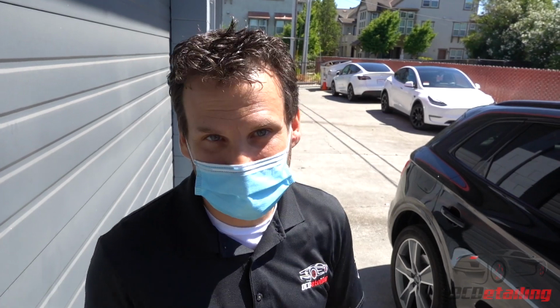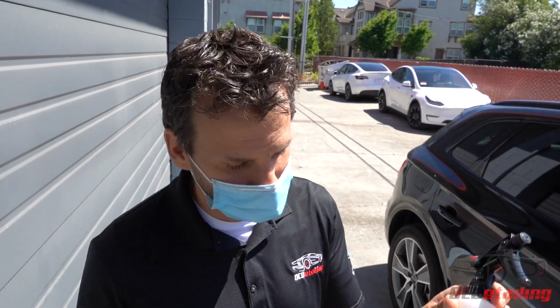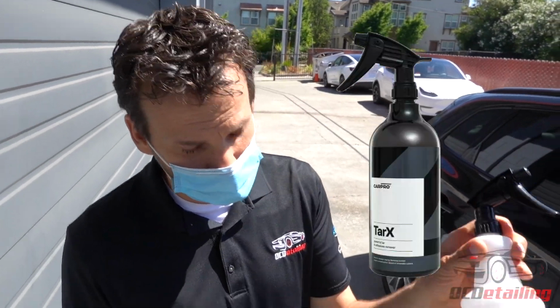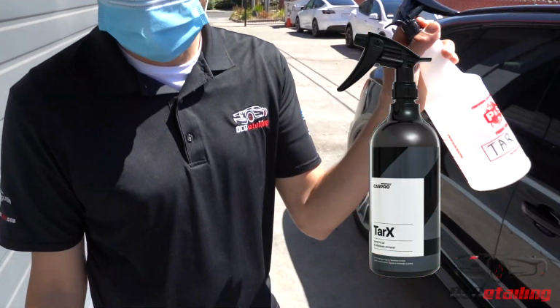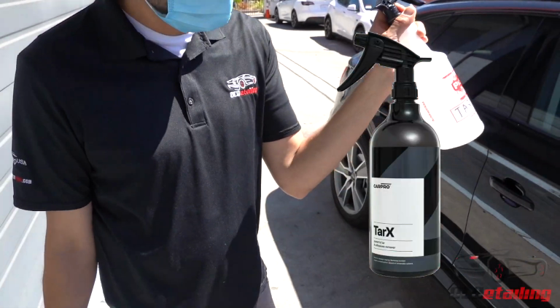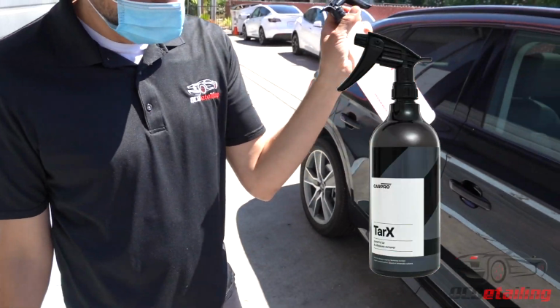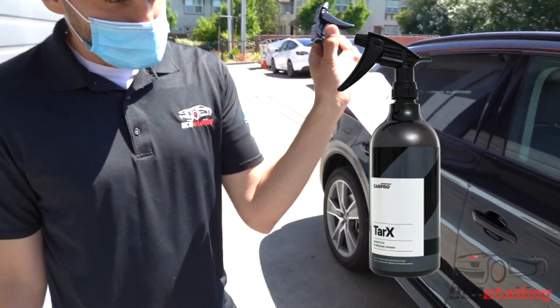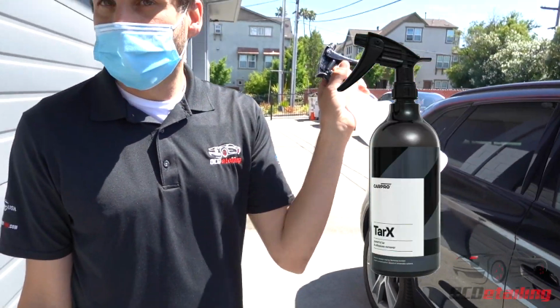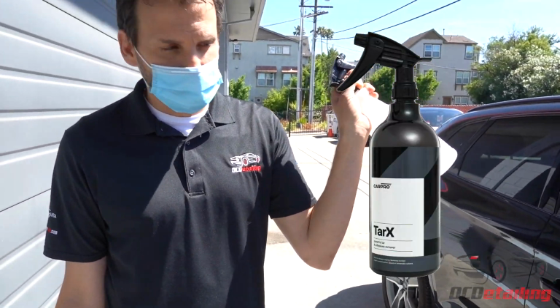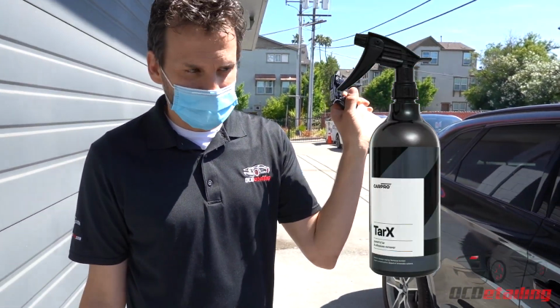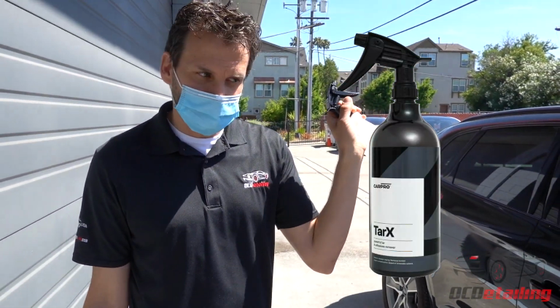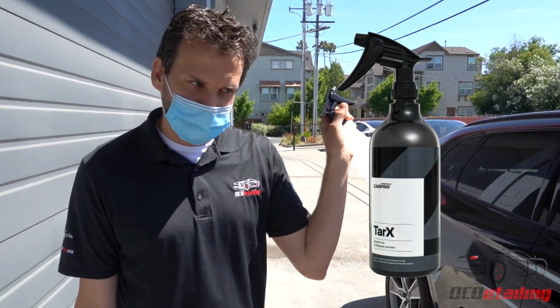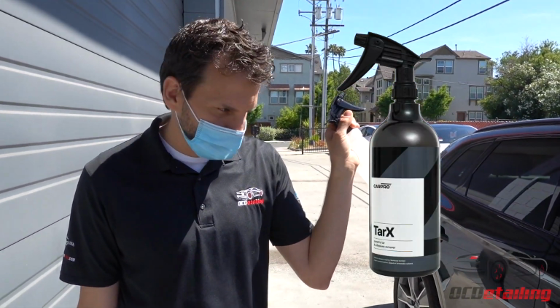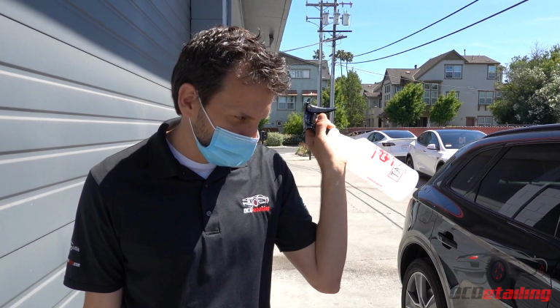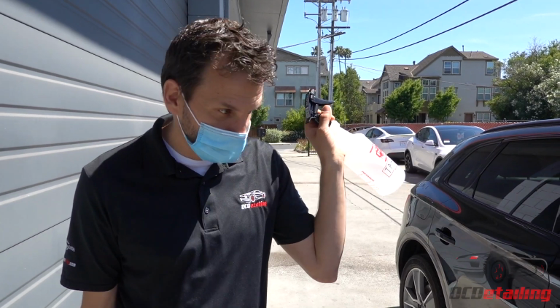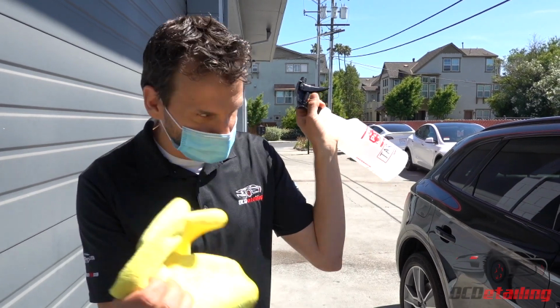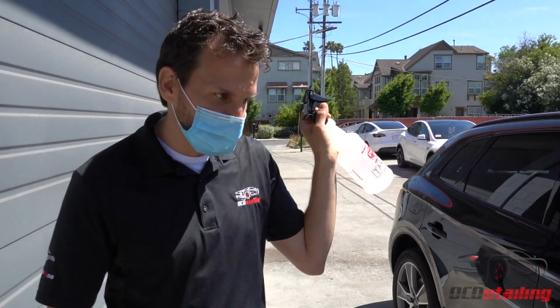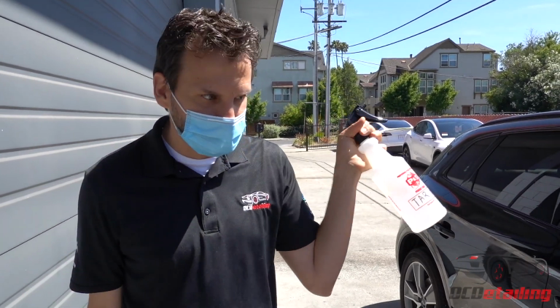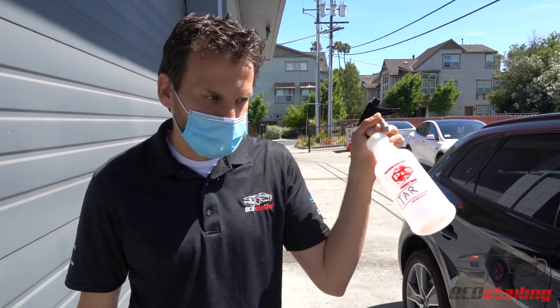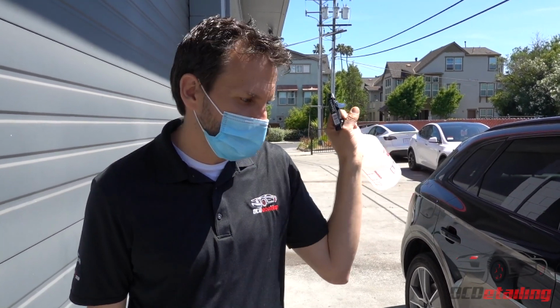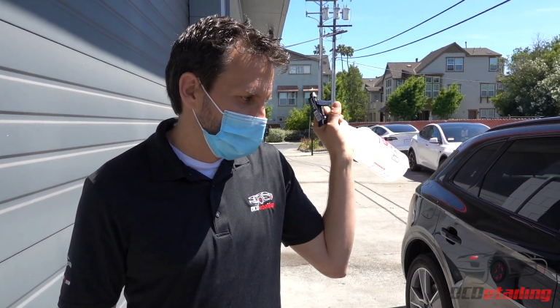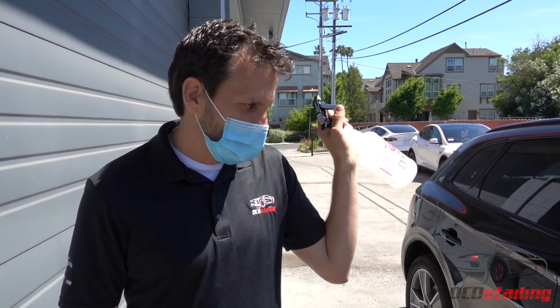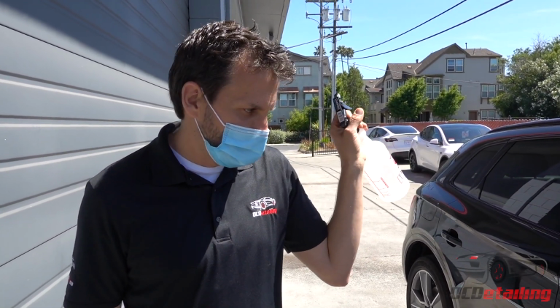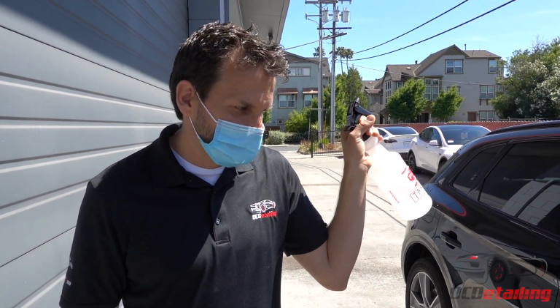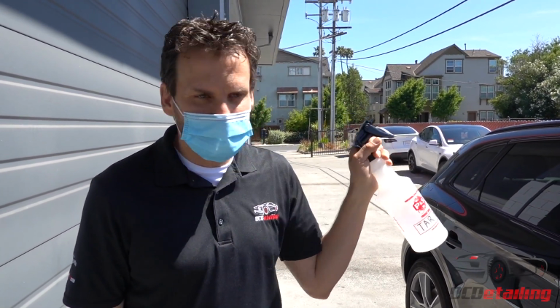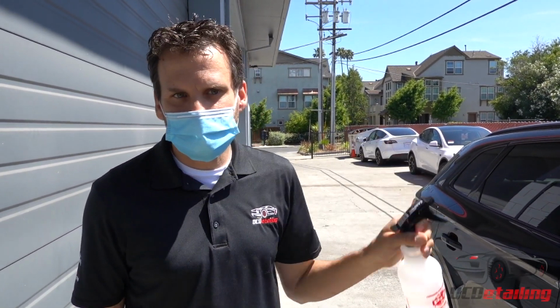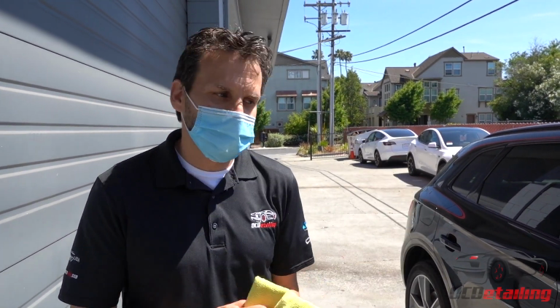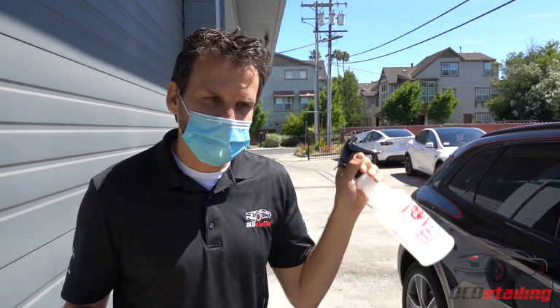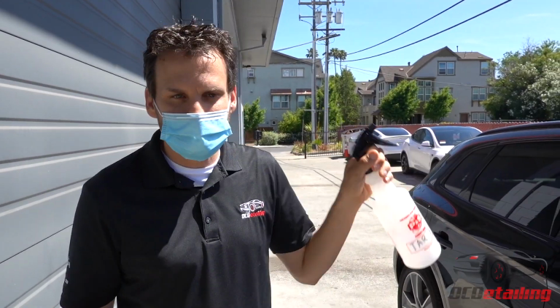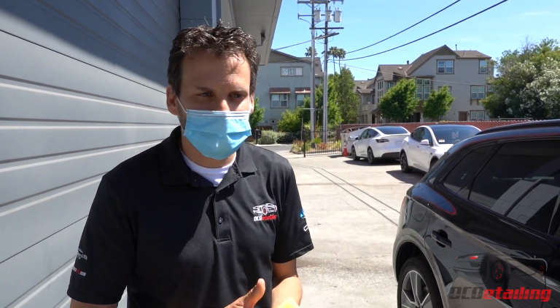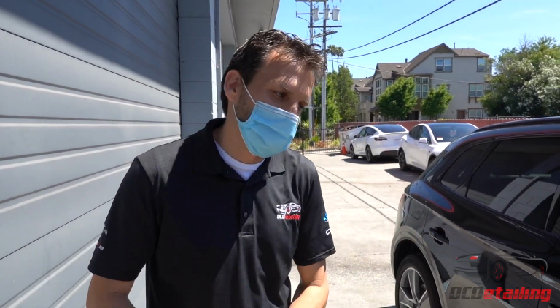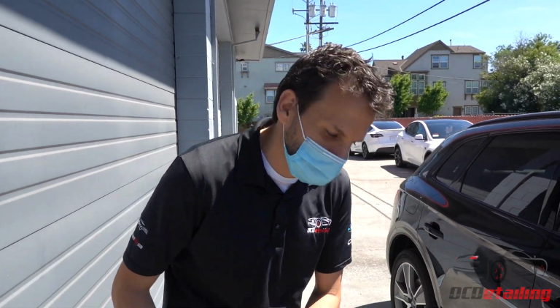I'm basically going to use CarPro Tar-X, which is totally safe on a ceramic coated car — or on a C-Quartz Finest Reserve ceramic coated car. I bet it's going to wipe this stuff right off. Let me start by washing the side and then we'll go from there.